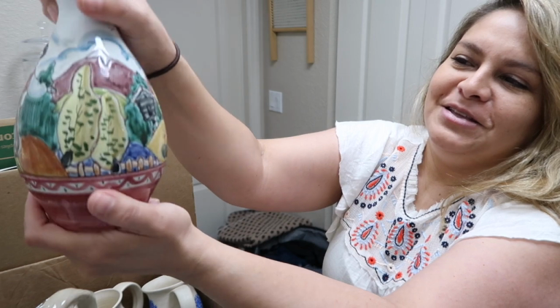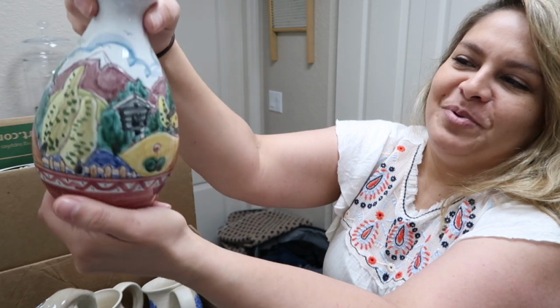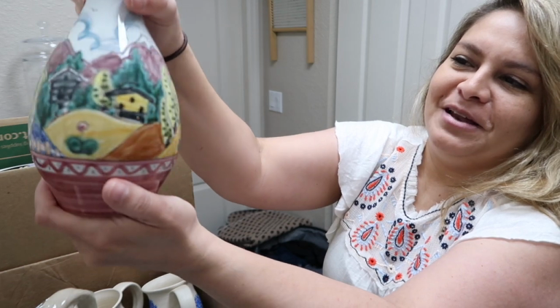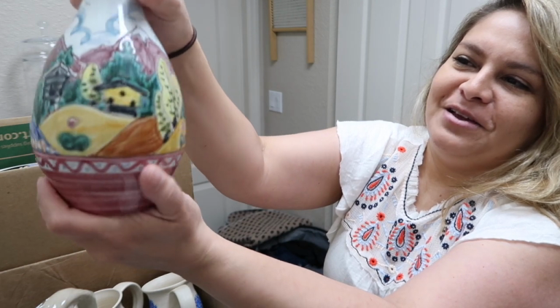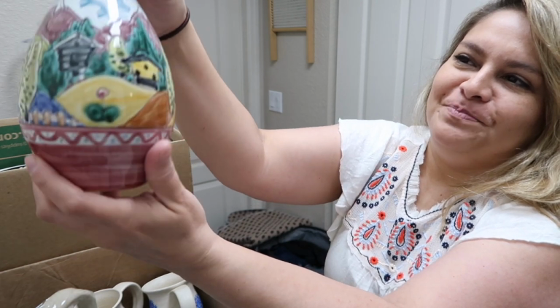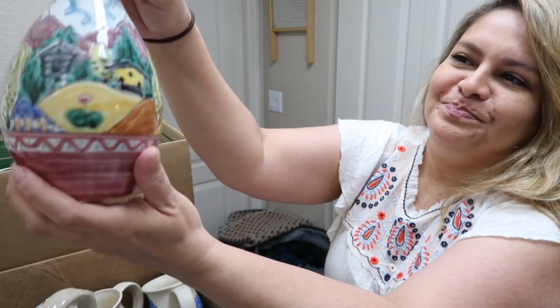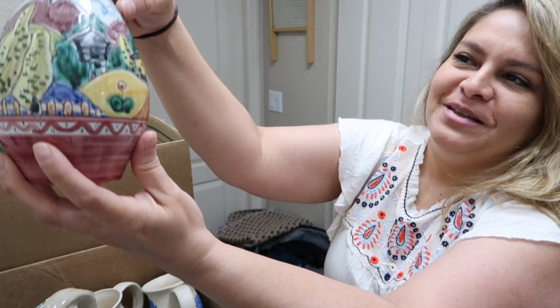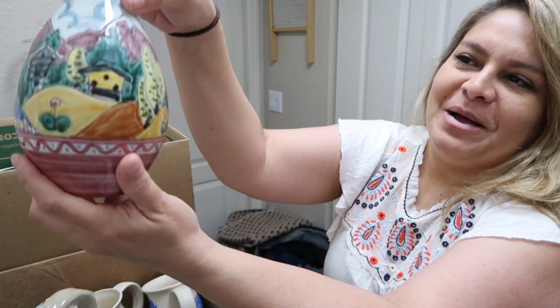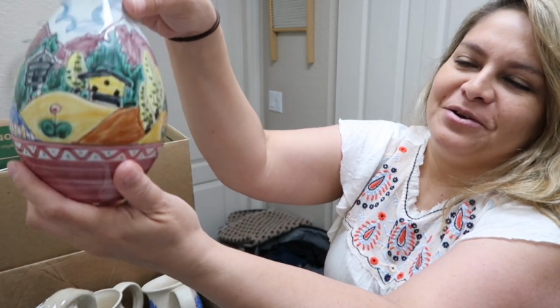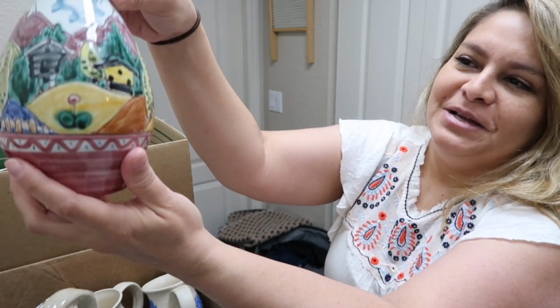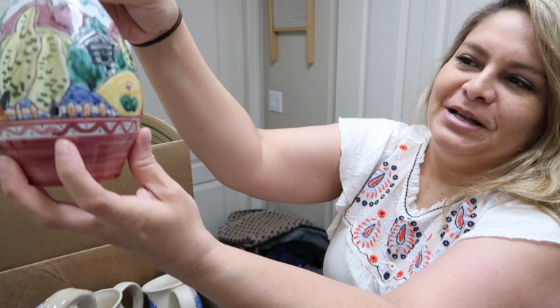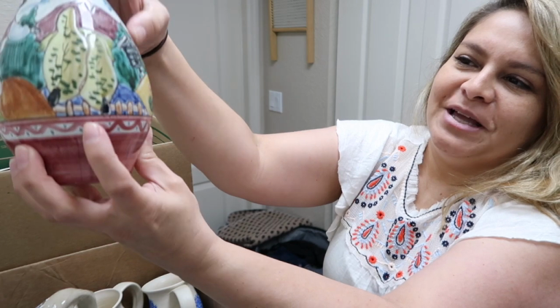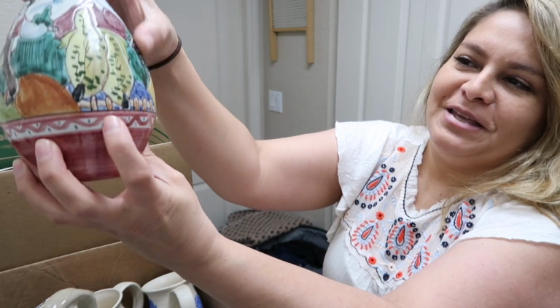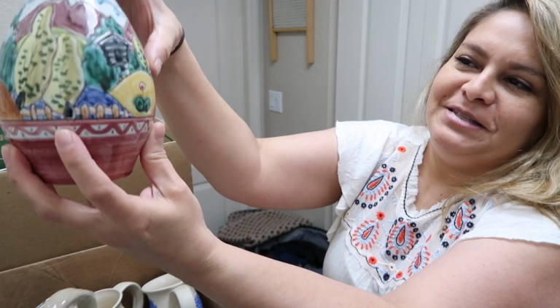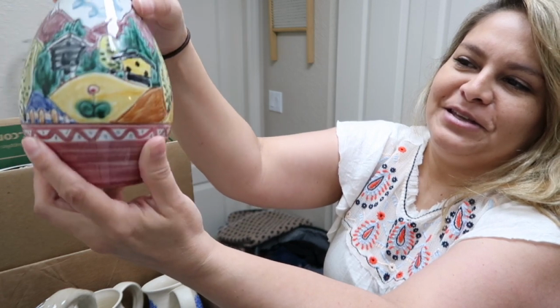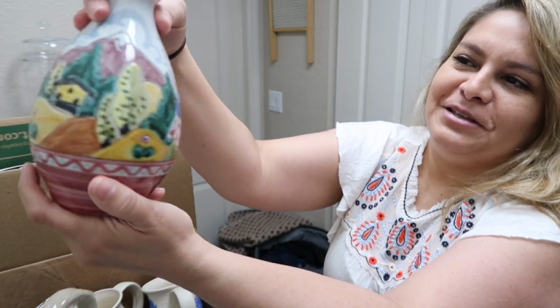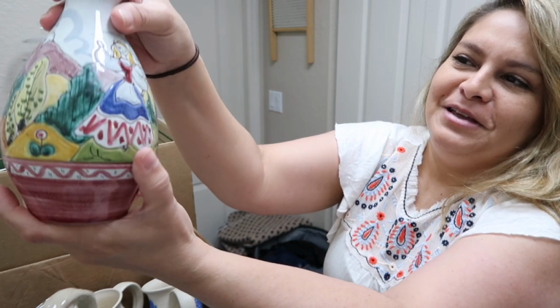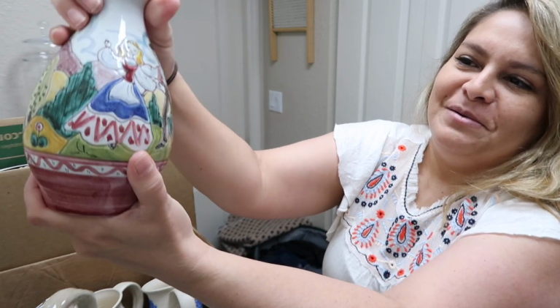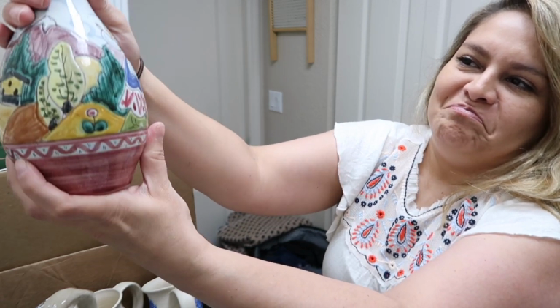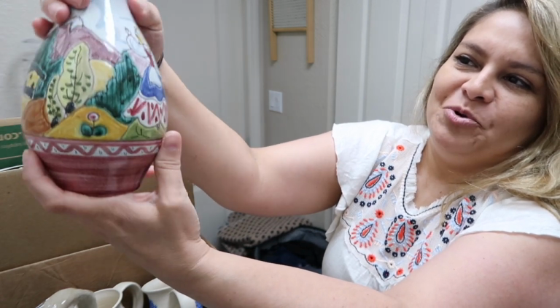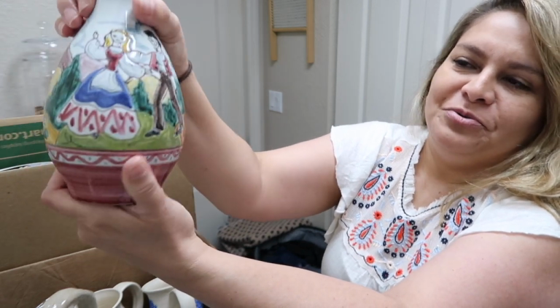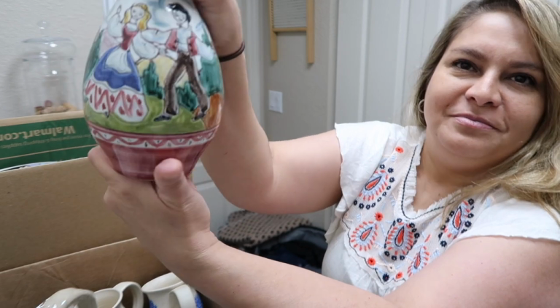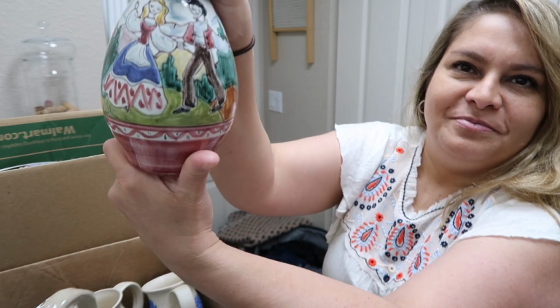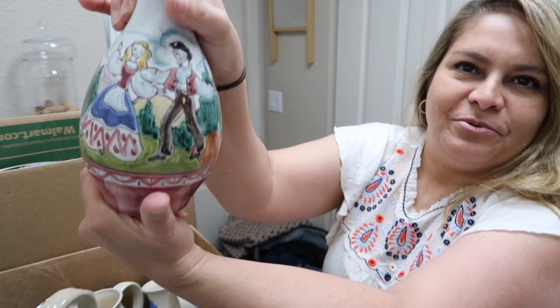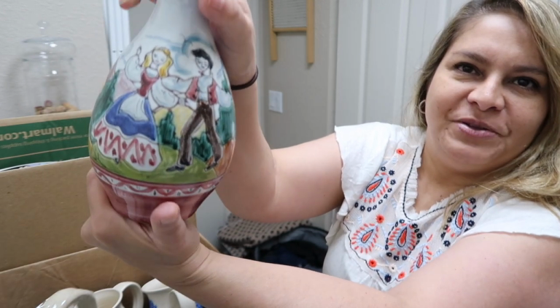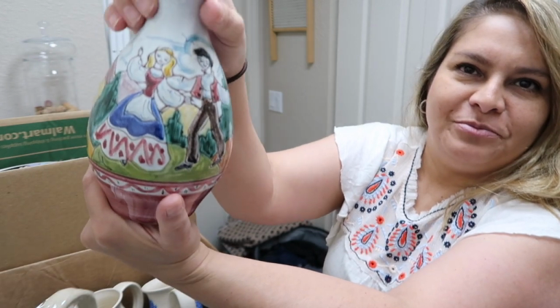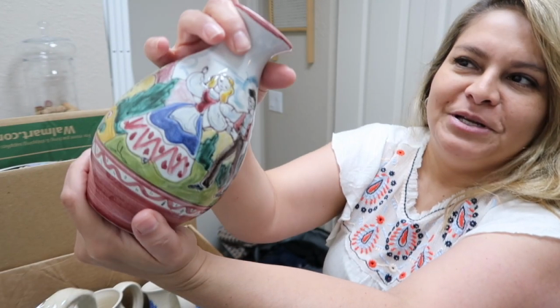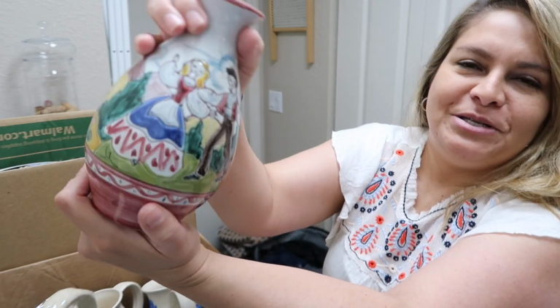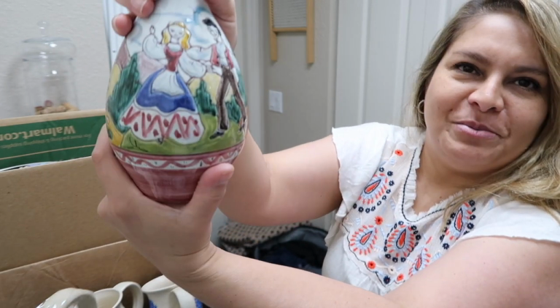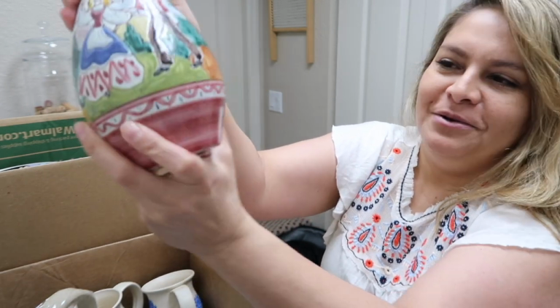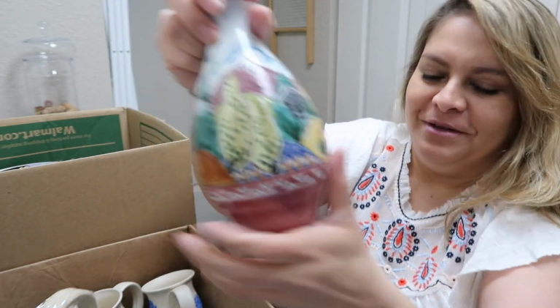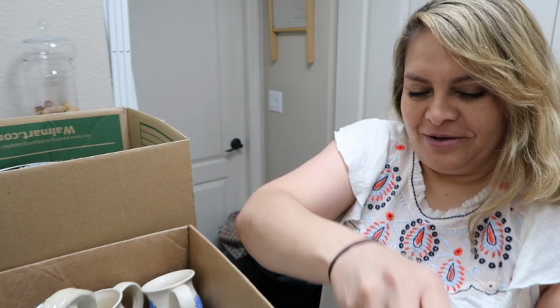The vase depicts kind of a mountain scene, which looks Italian. Who knows — if you know, please comment below.